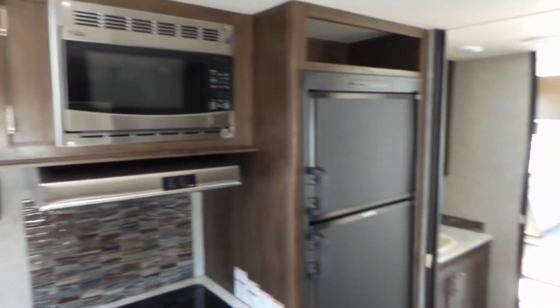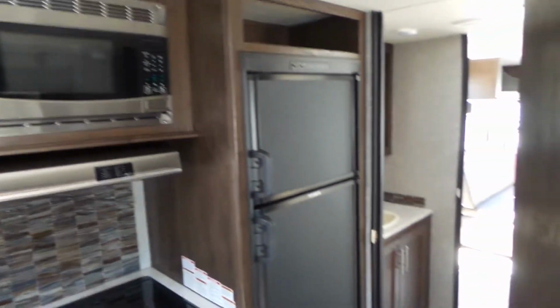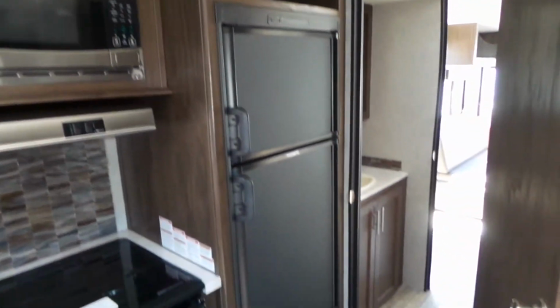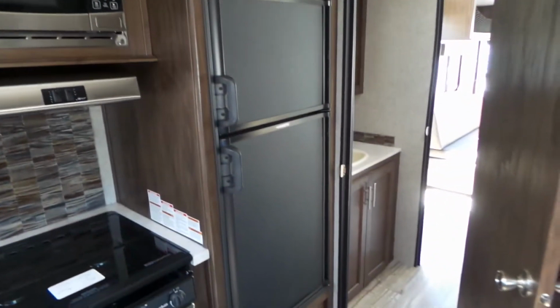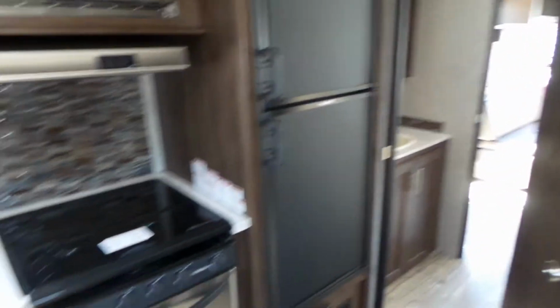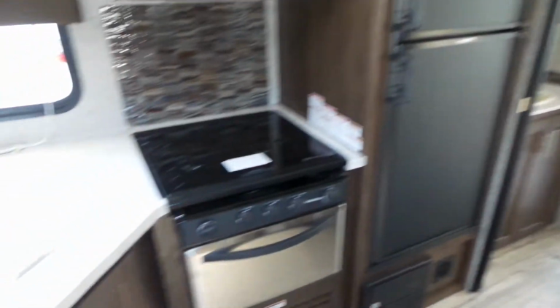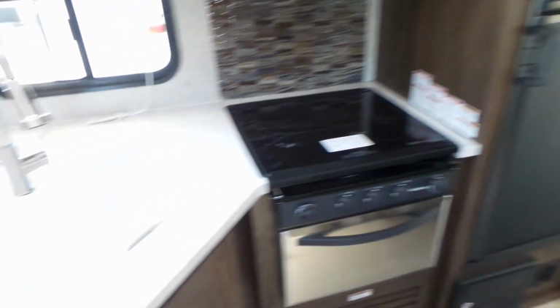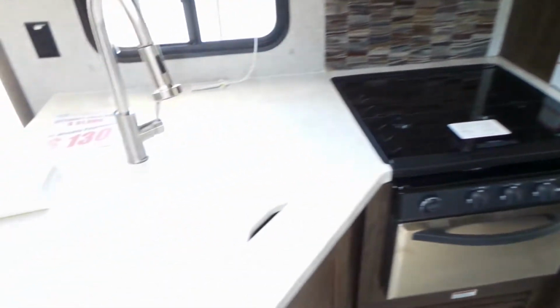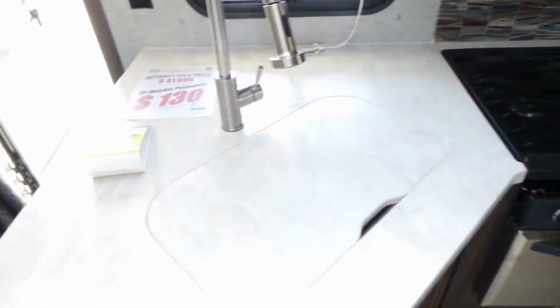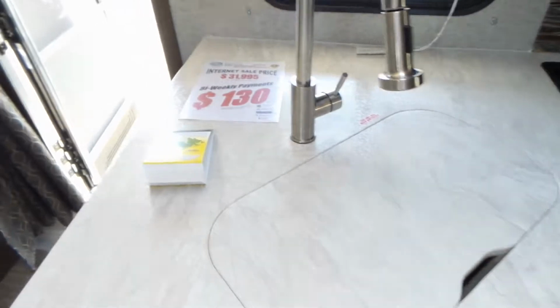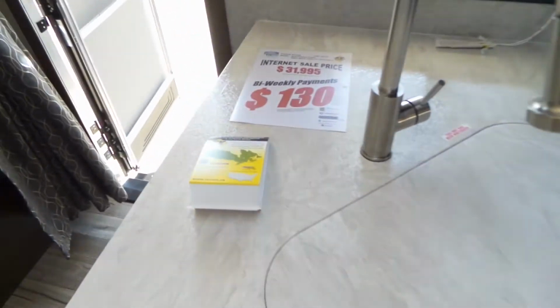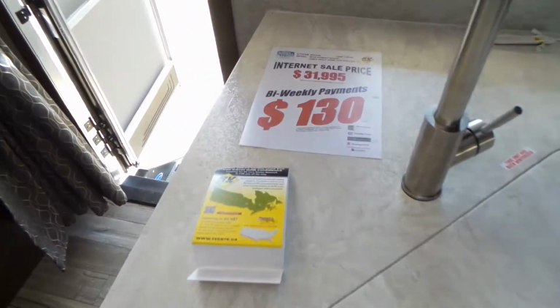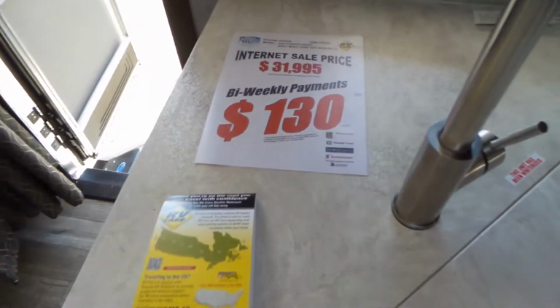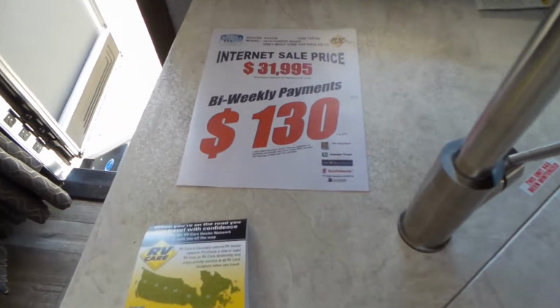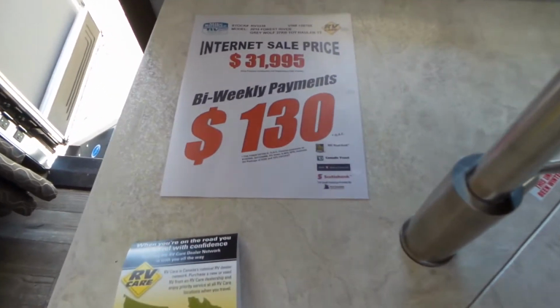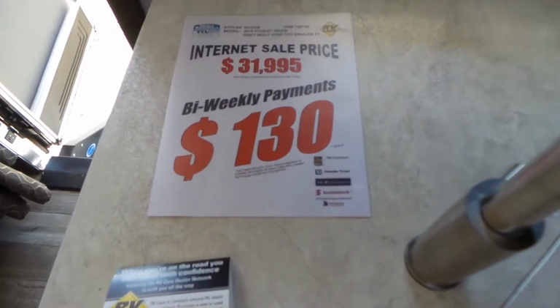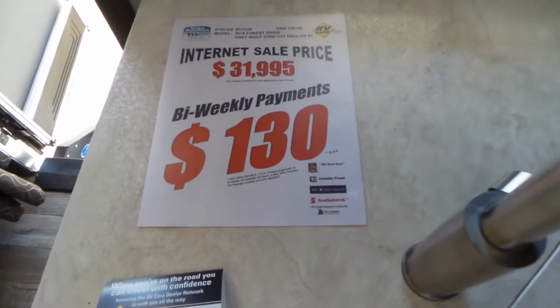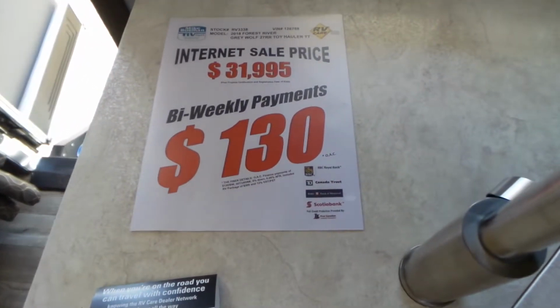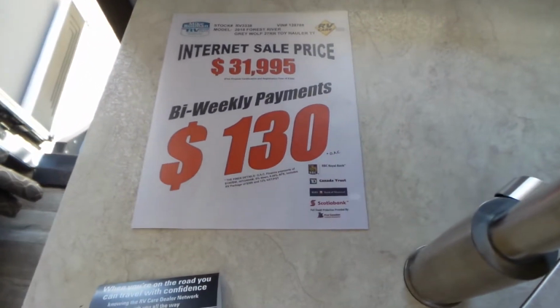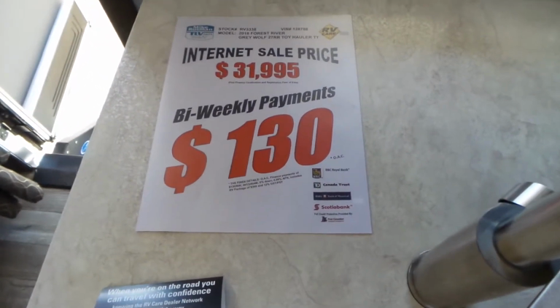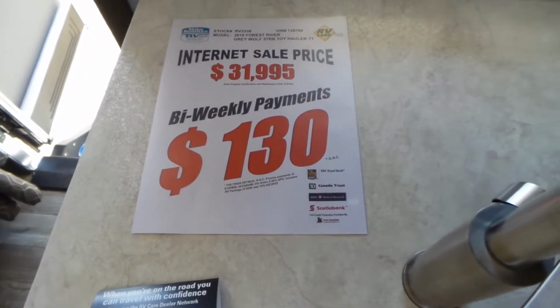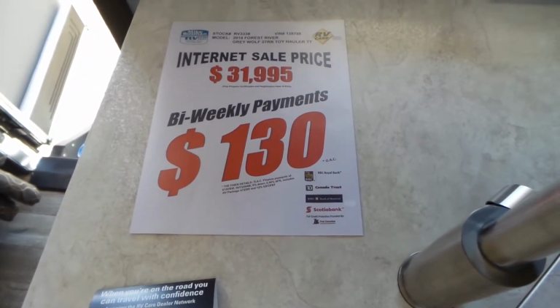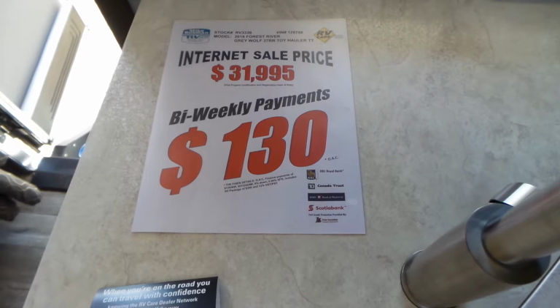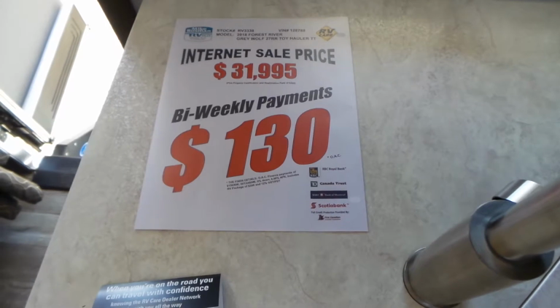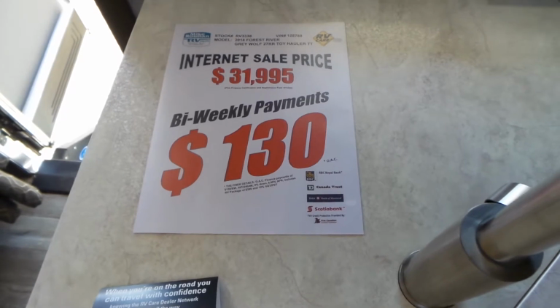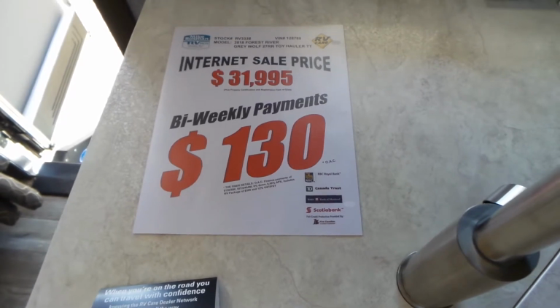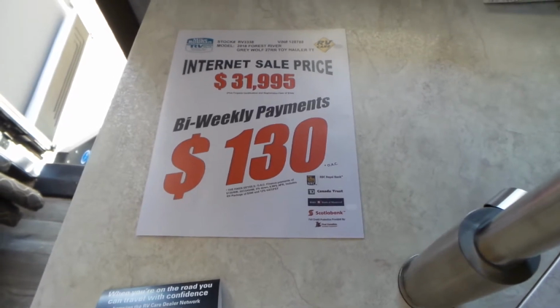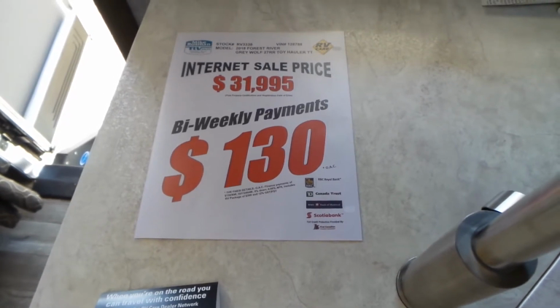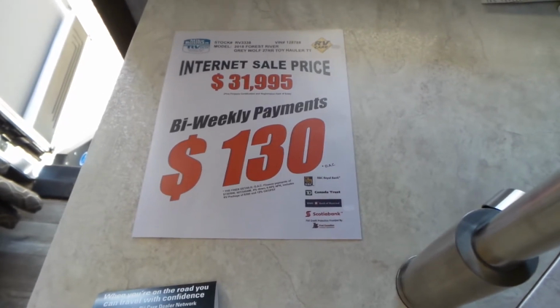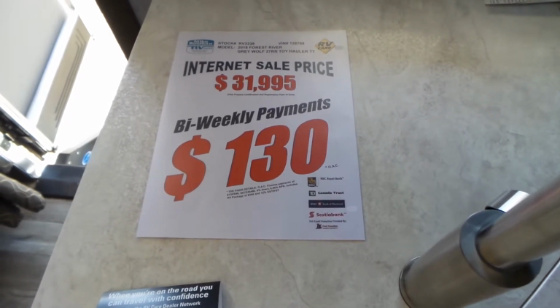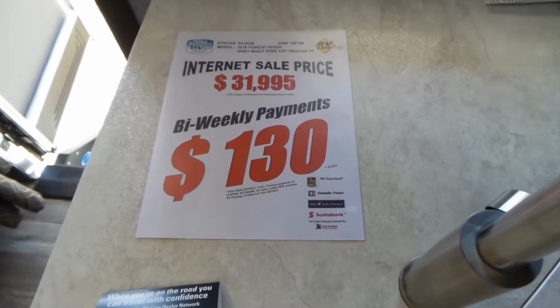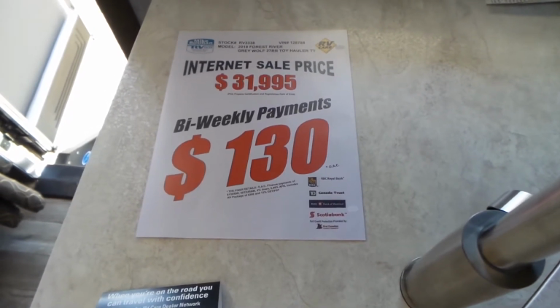This unit is priced at $31,995 and can be viewed here at Mike Roseman RV. If you'd like any further information, you can reach us toll free at 1-800-811-8733.